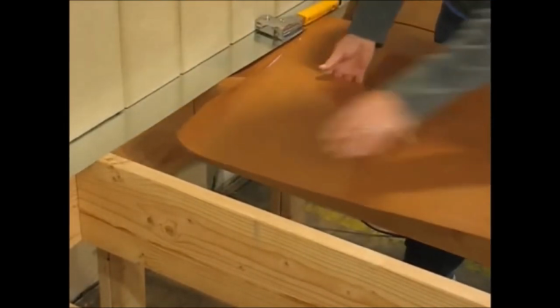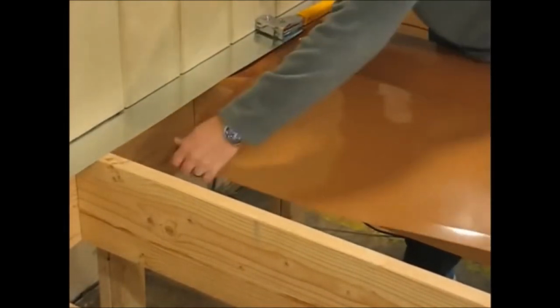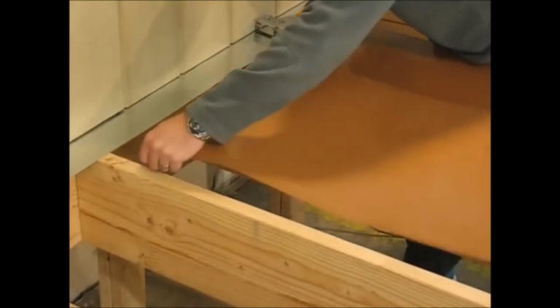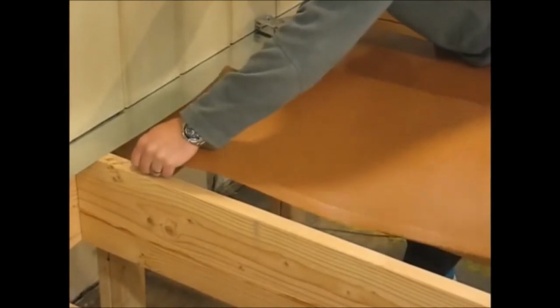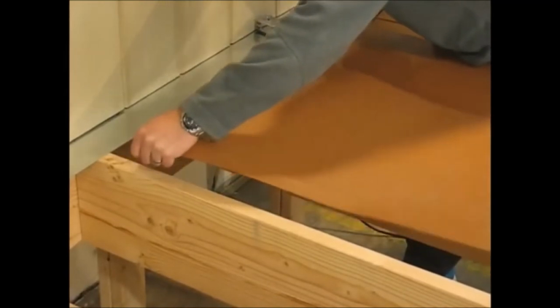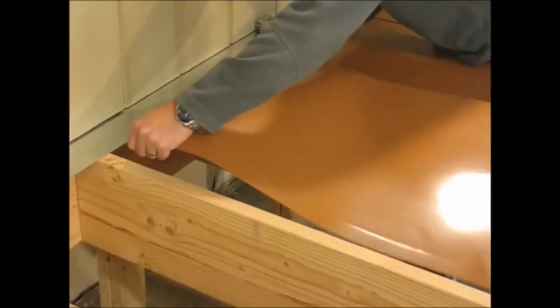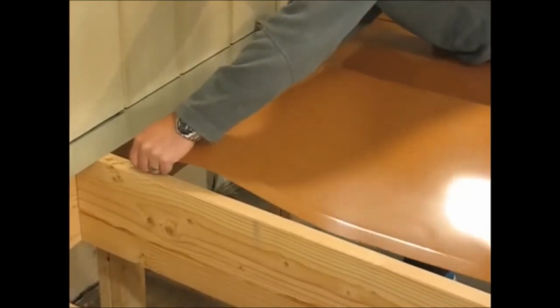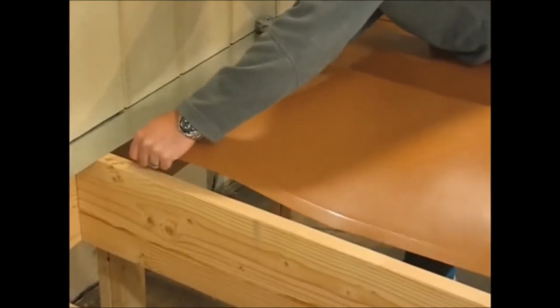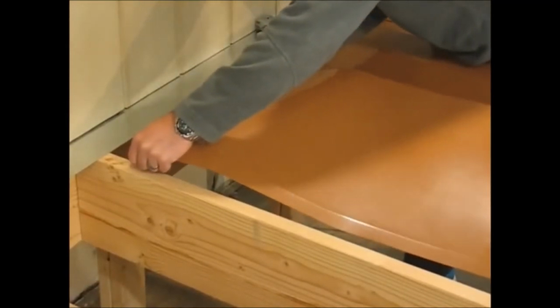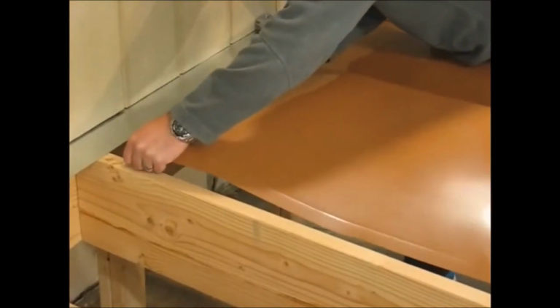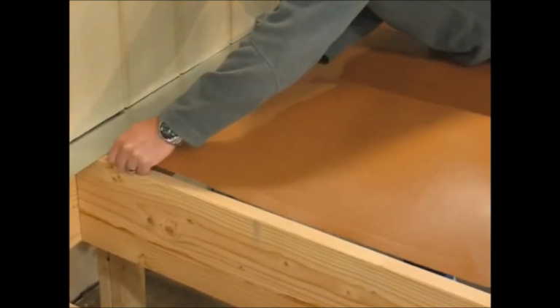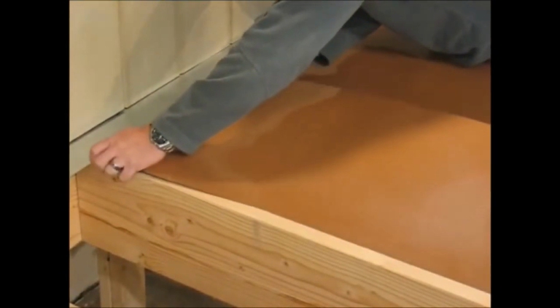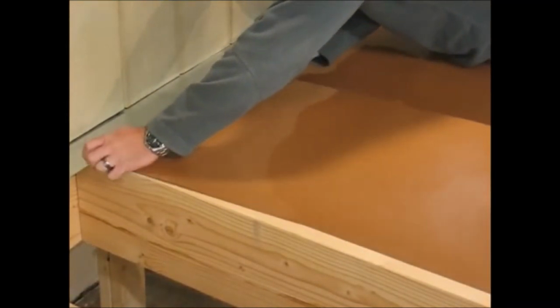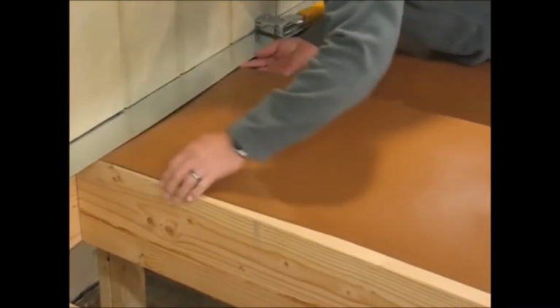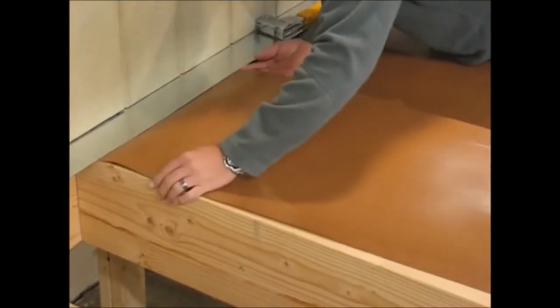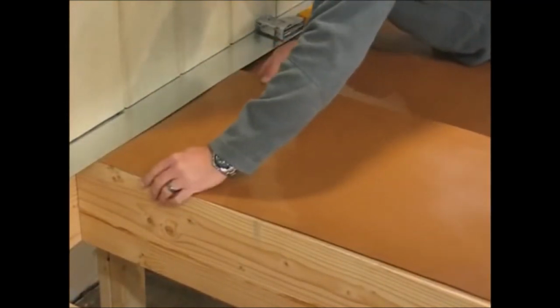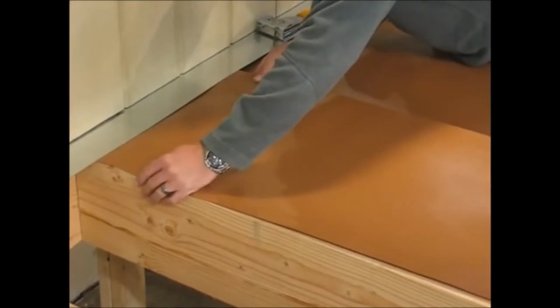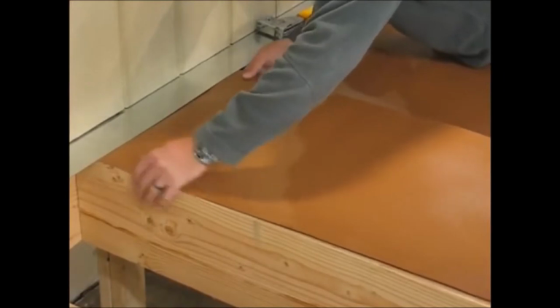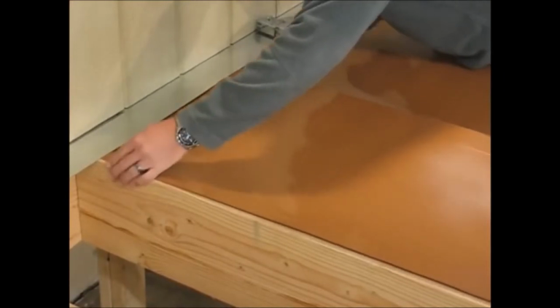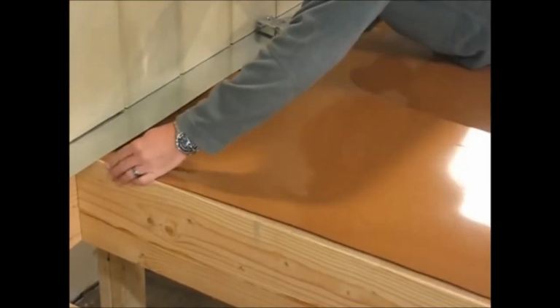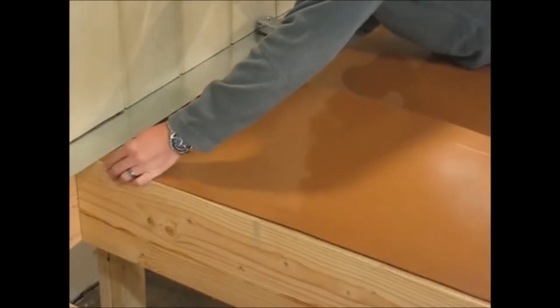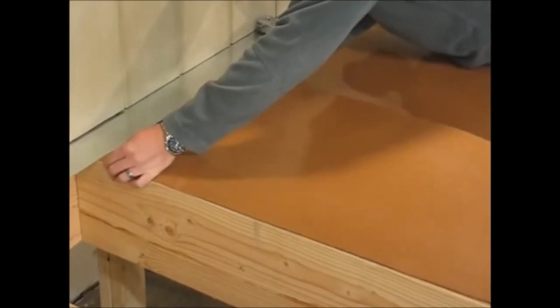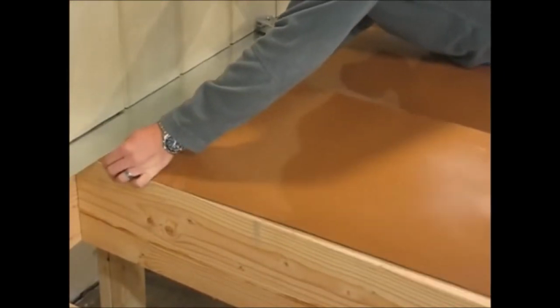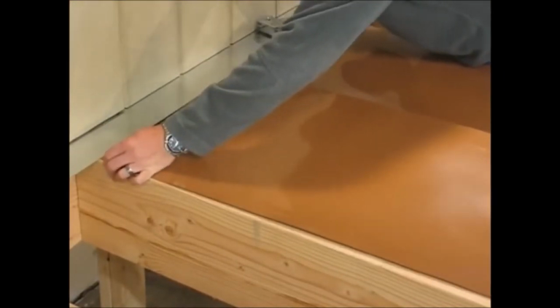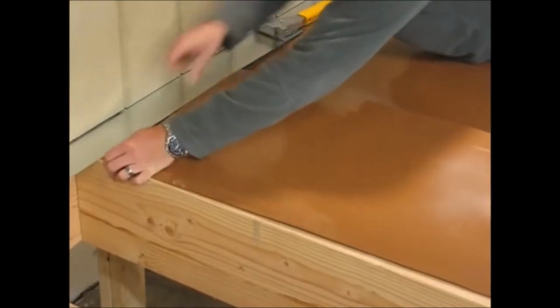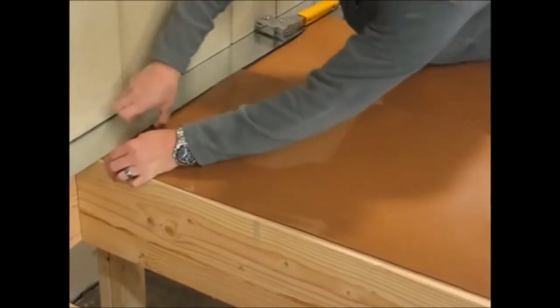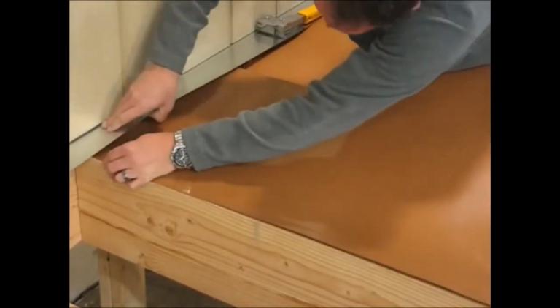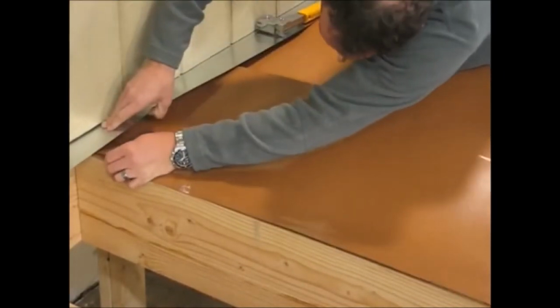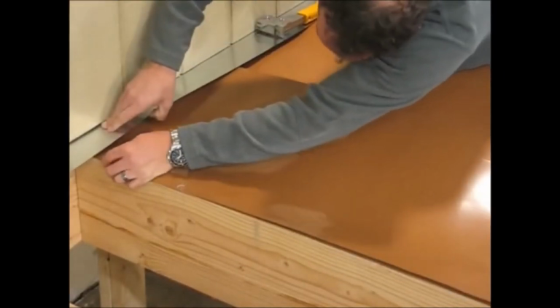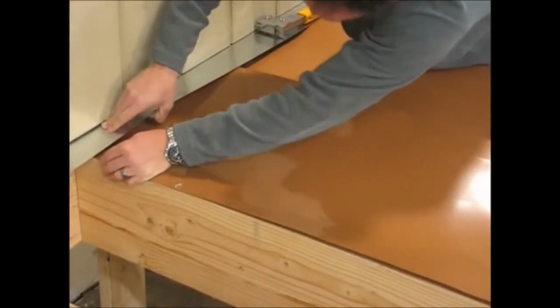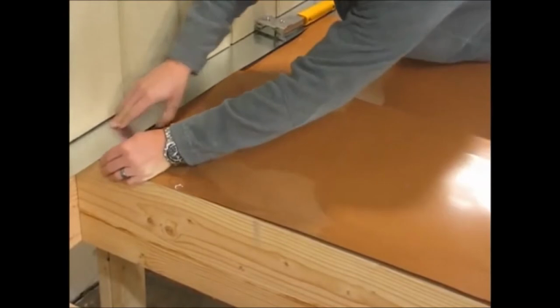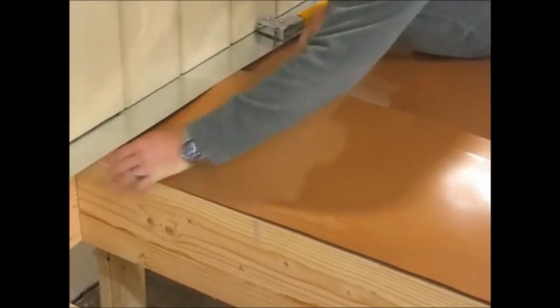Repeat the same process, checking to make sure again that the trough is sitting on top of the ledger board.